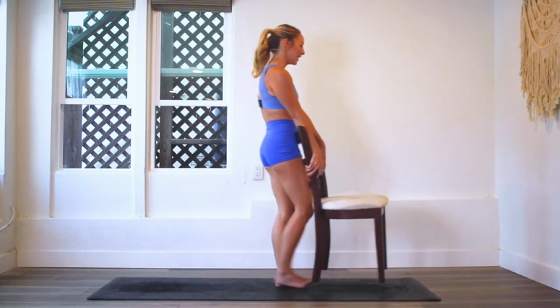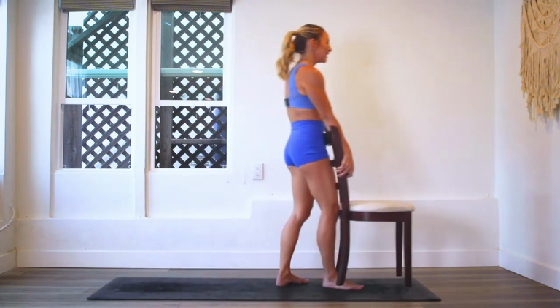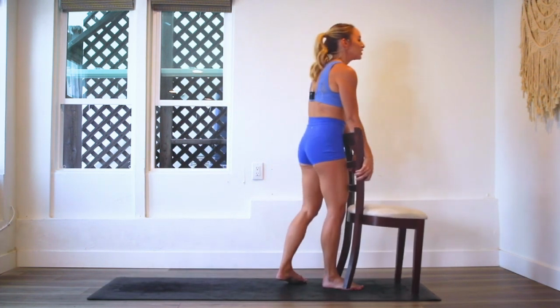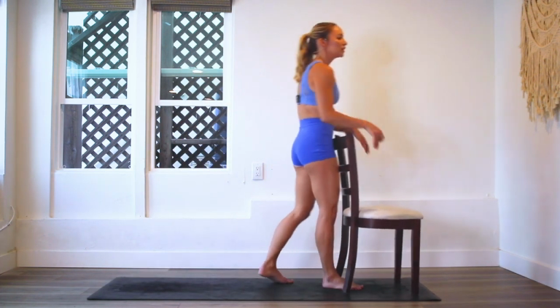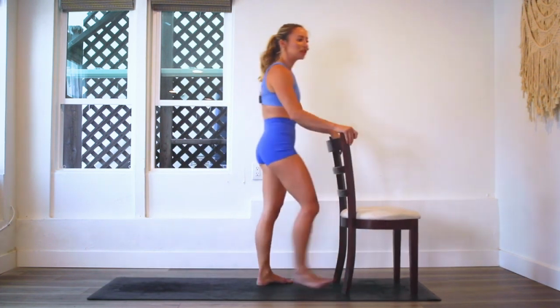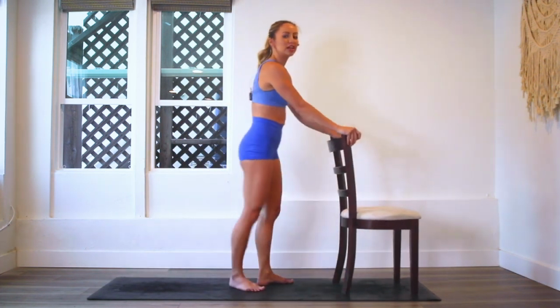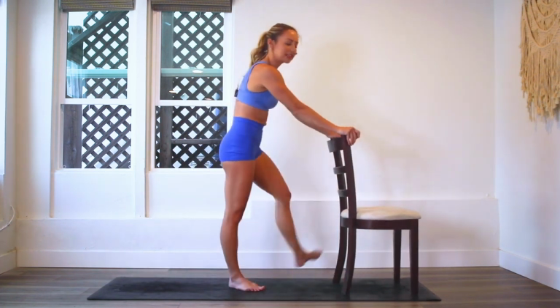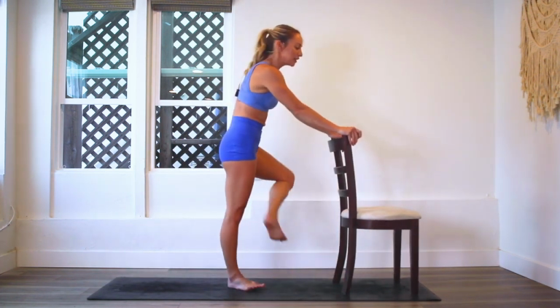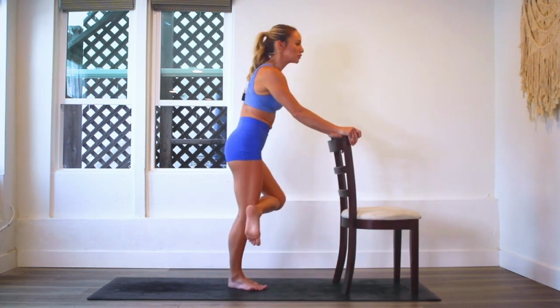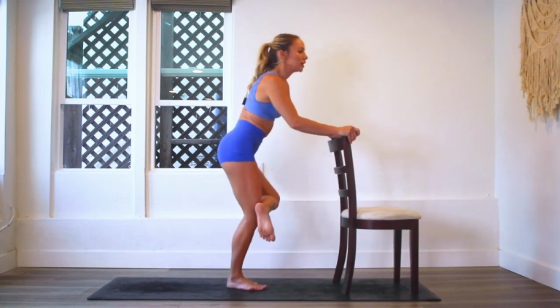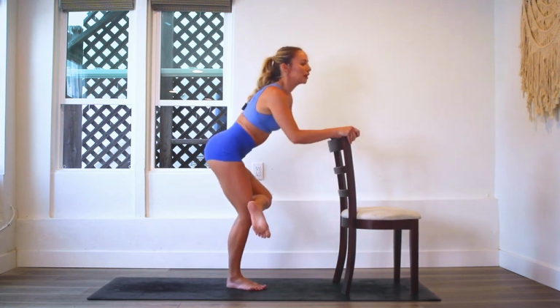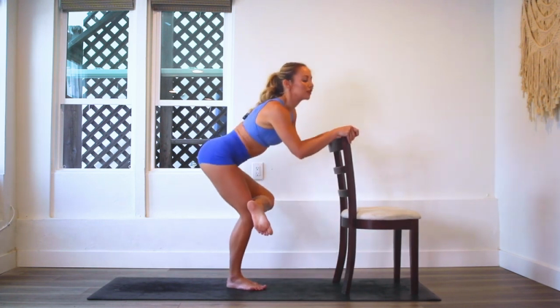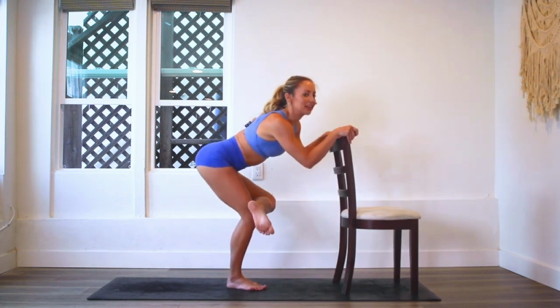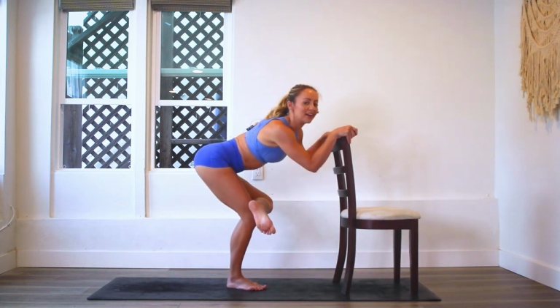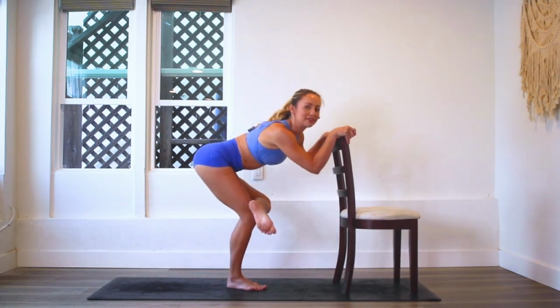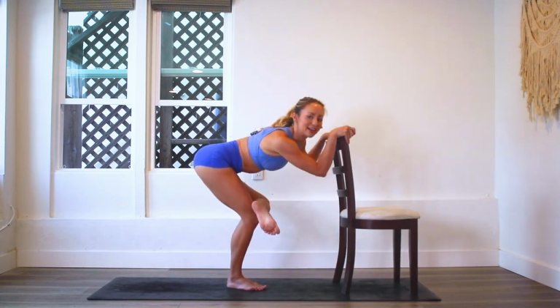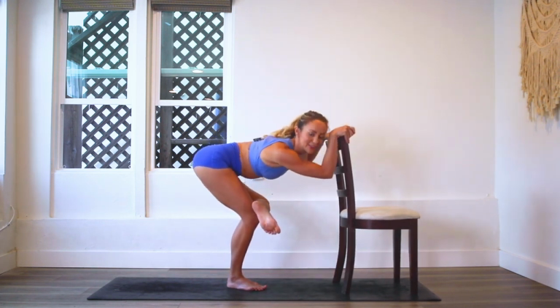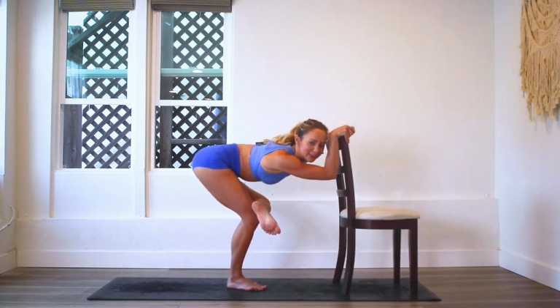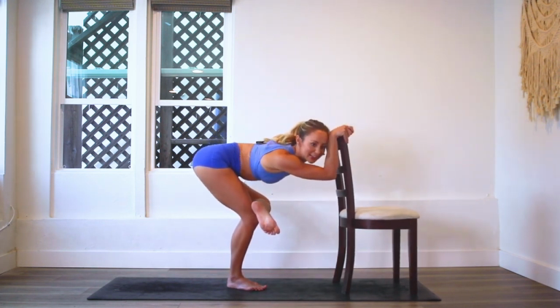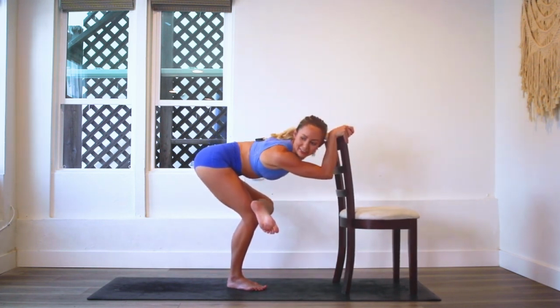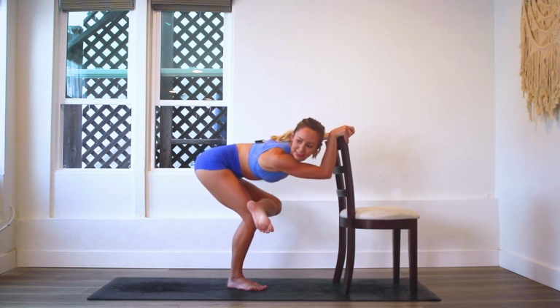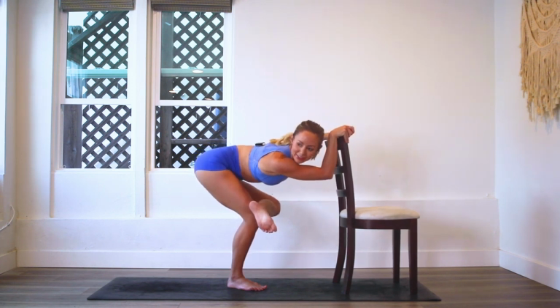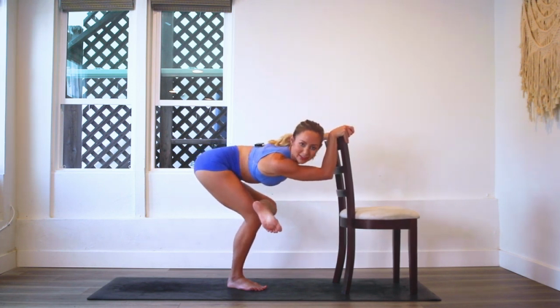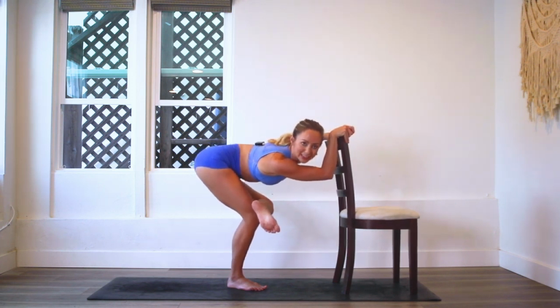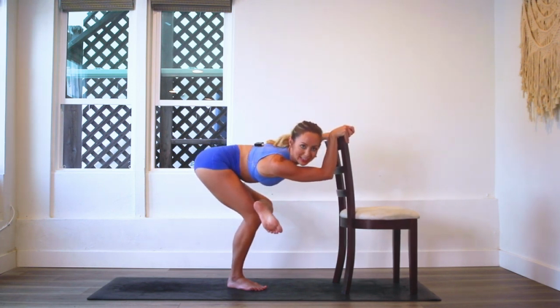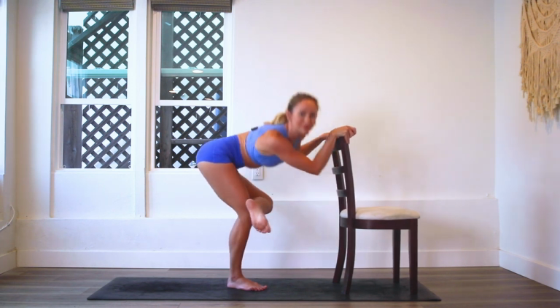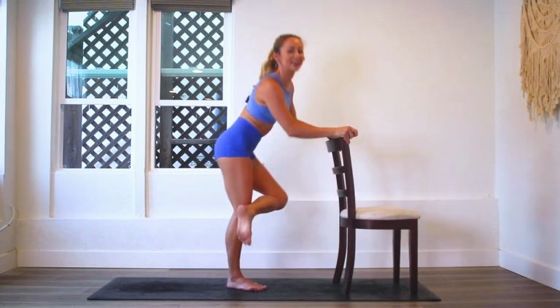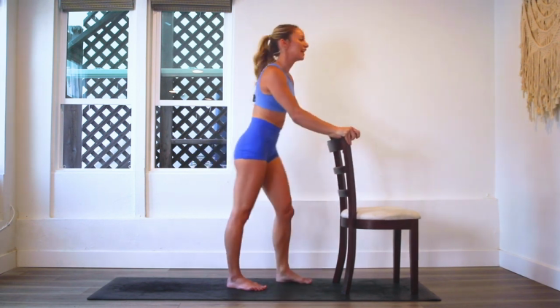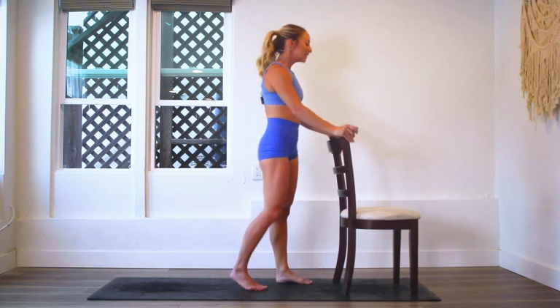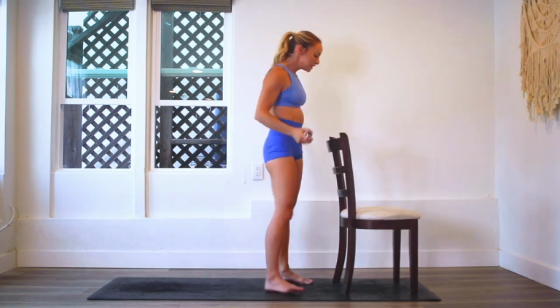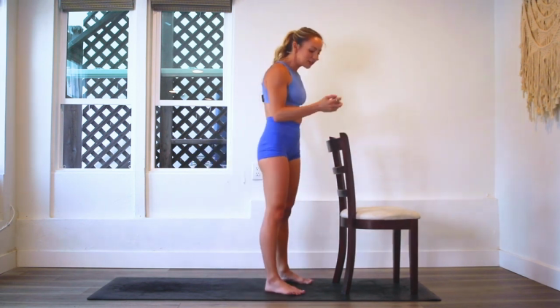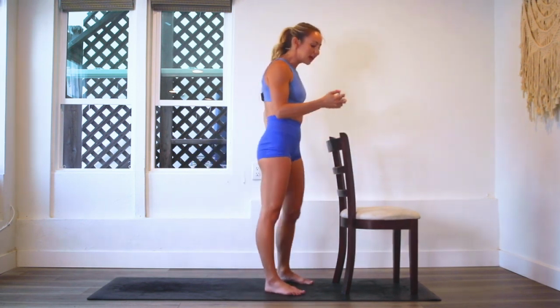You can take a little stretch here. Take that foot that you just worked and bring it over the knee. Oh my gosh, that feels so good. Let's move on to the other side.